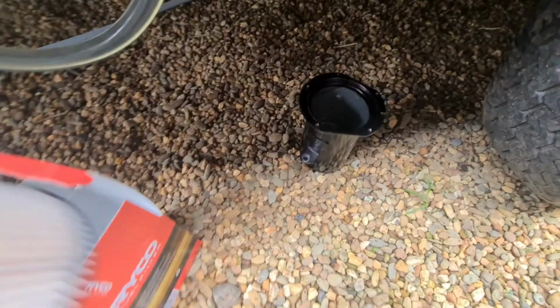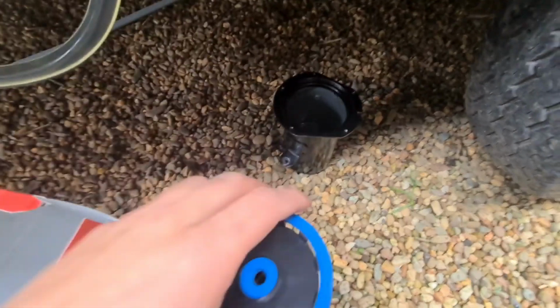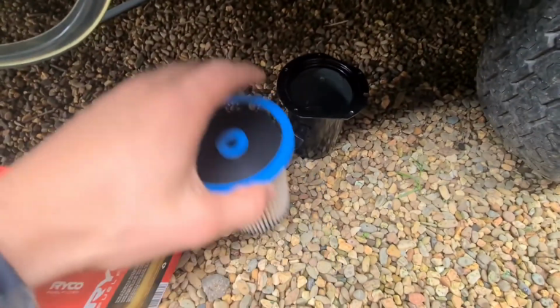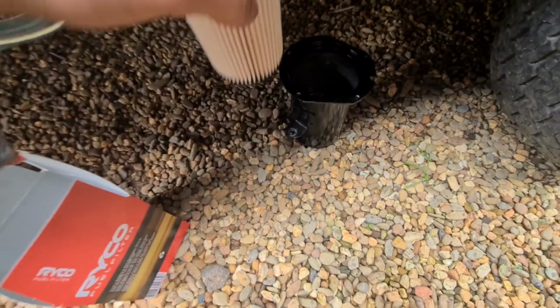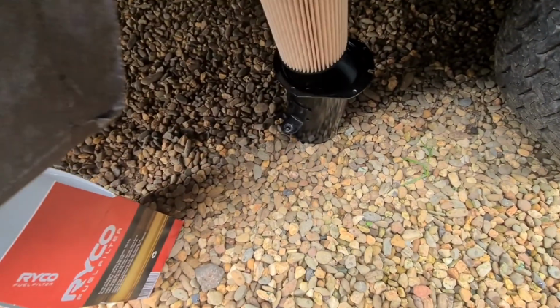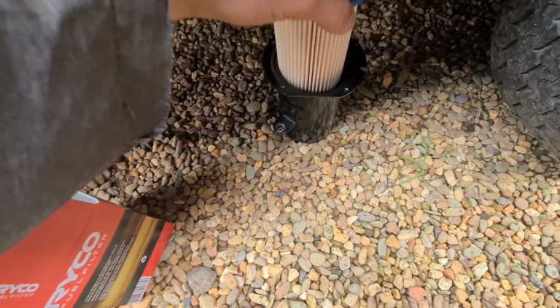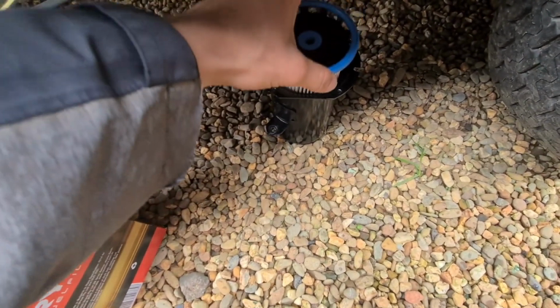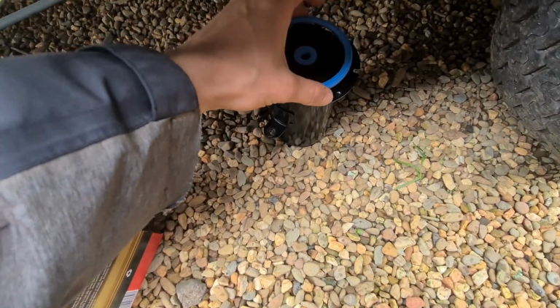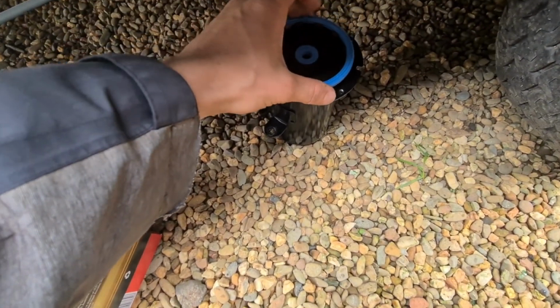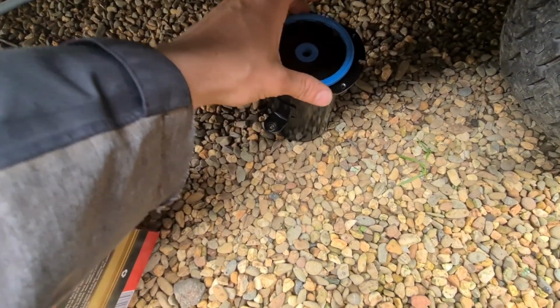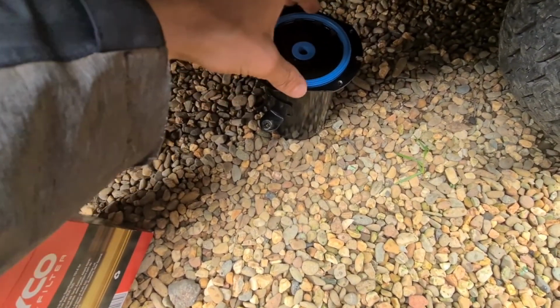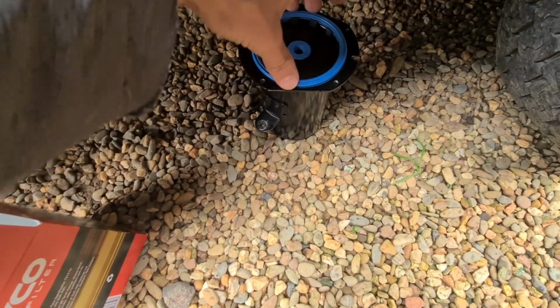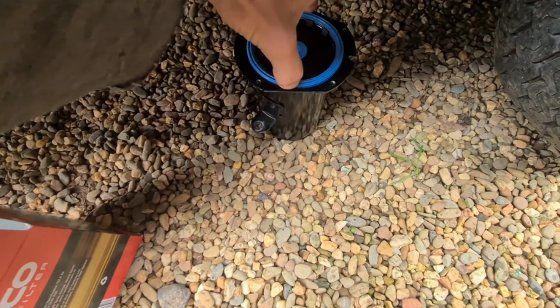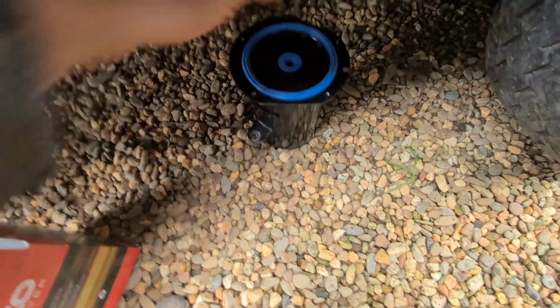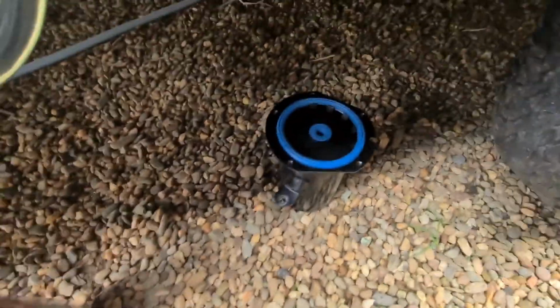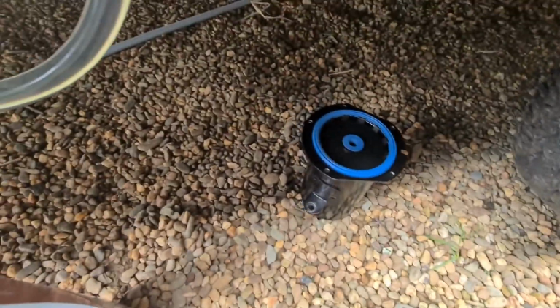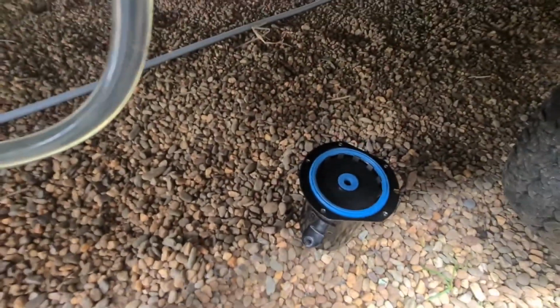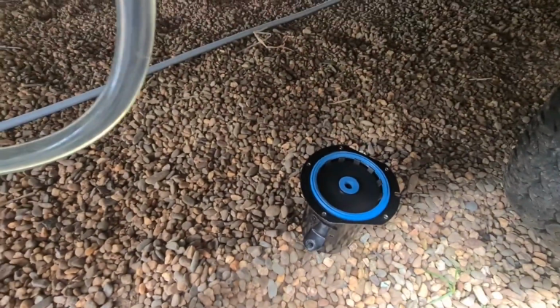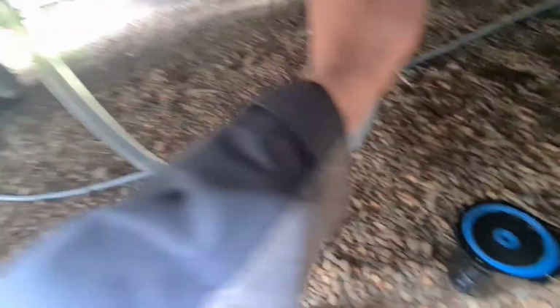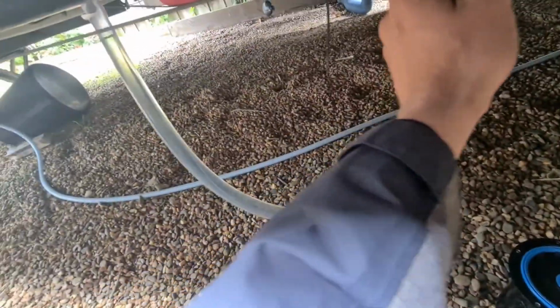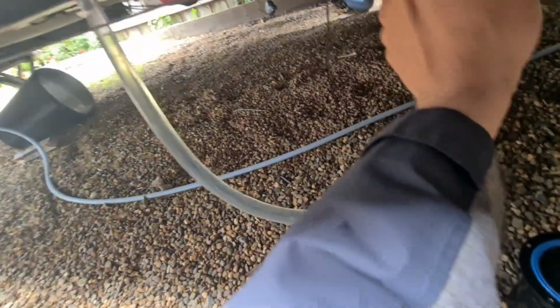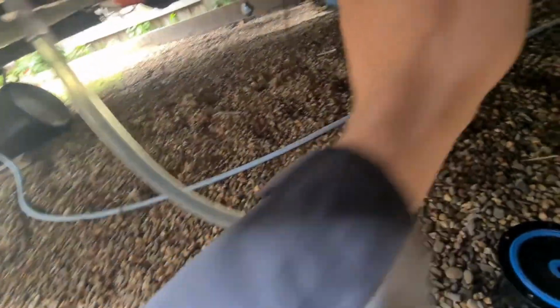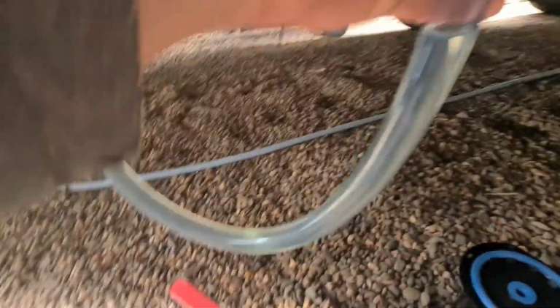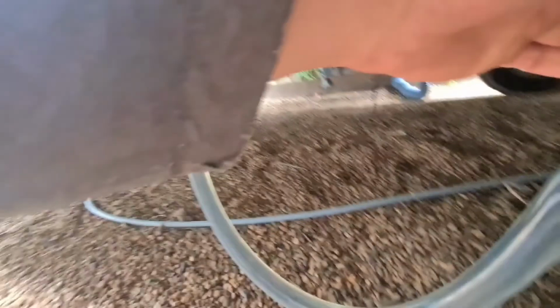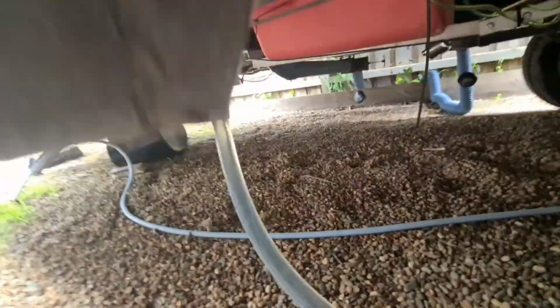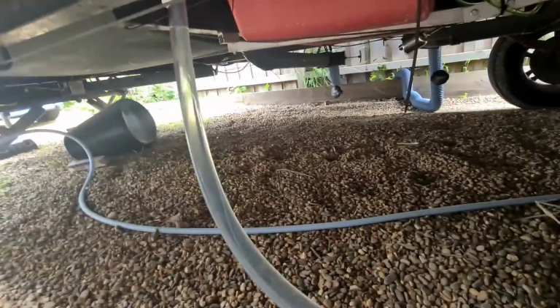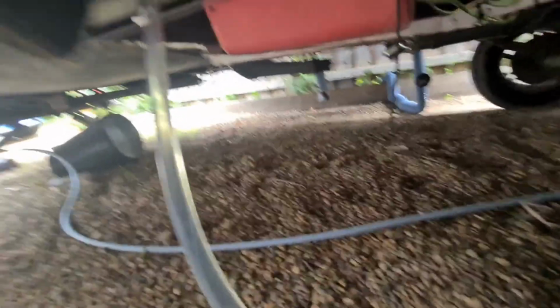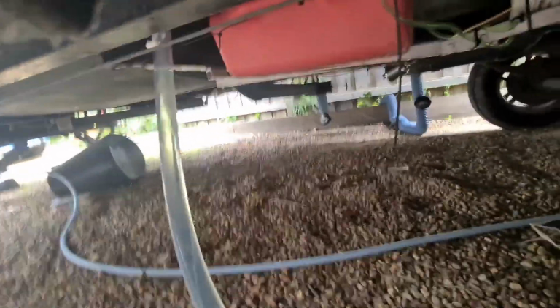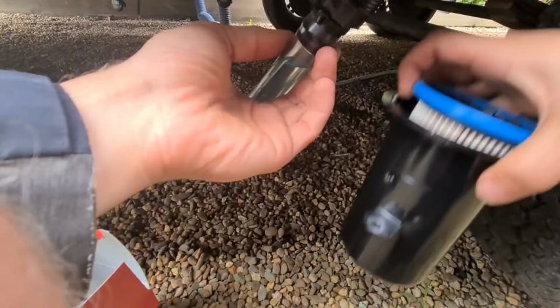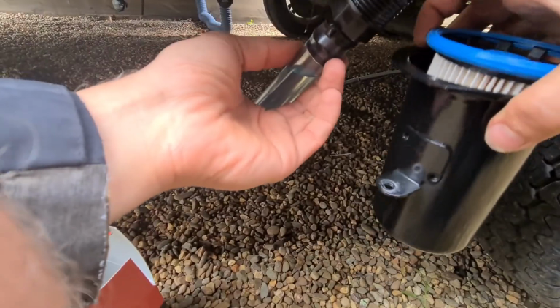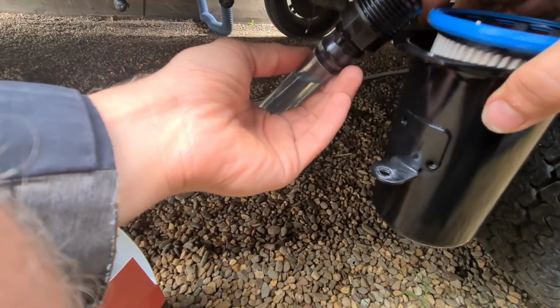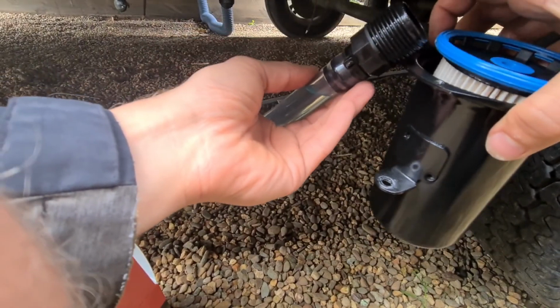Looks like it has stopped raining for now, so I'm going to fill this up with diesel. This is my little siphon thingy that I use — I'm just going to trickle that down the side.